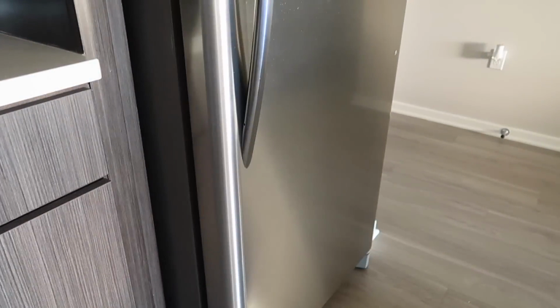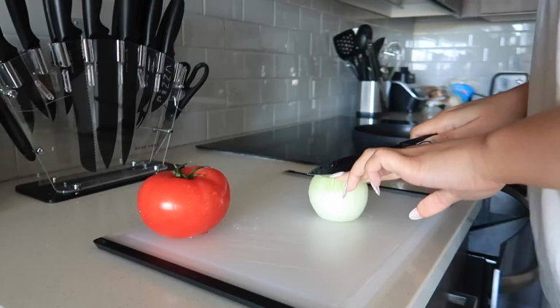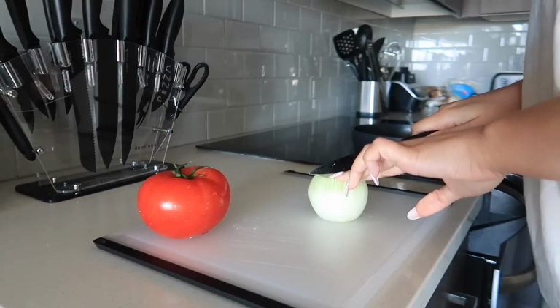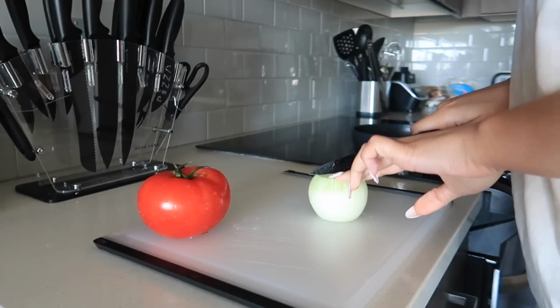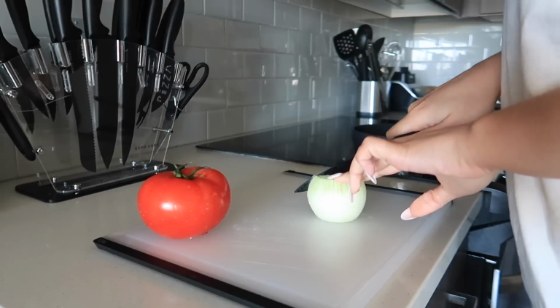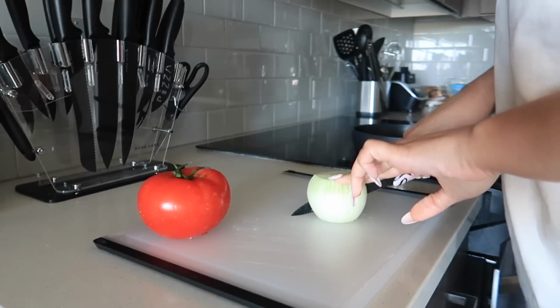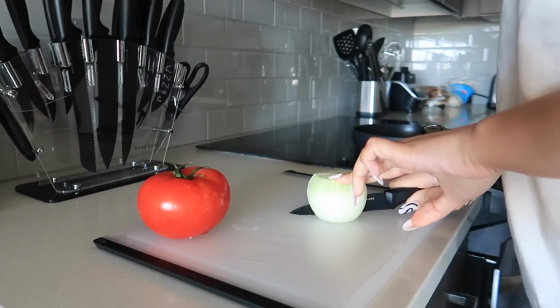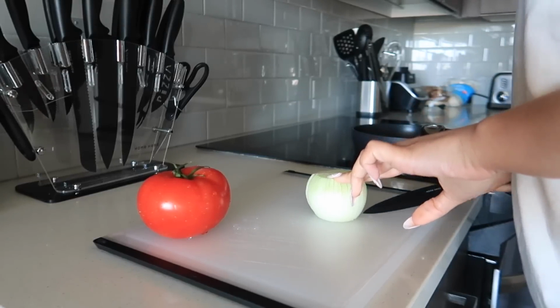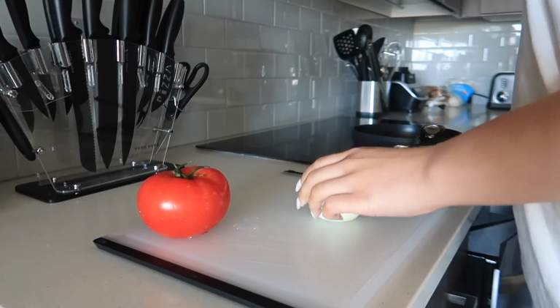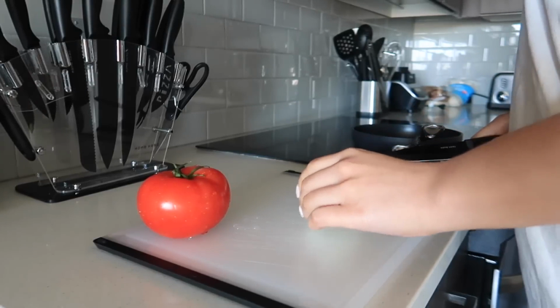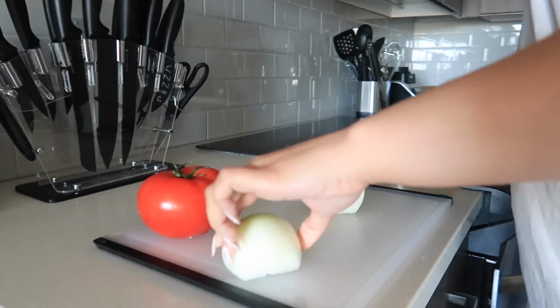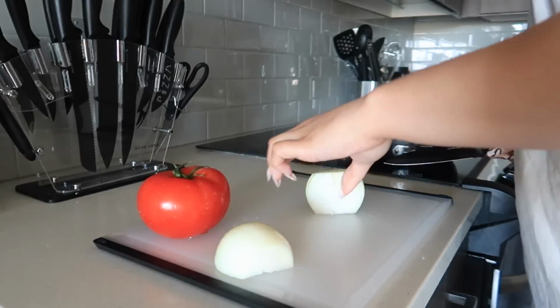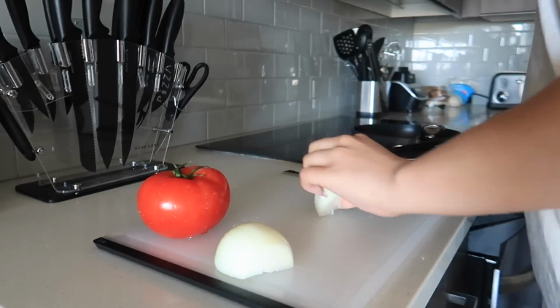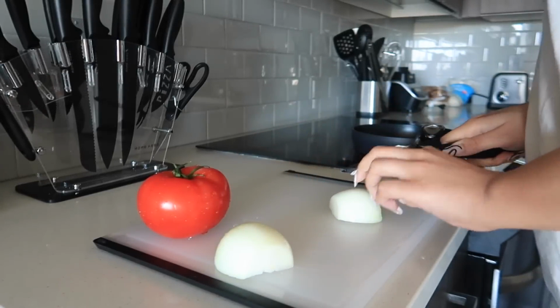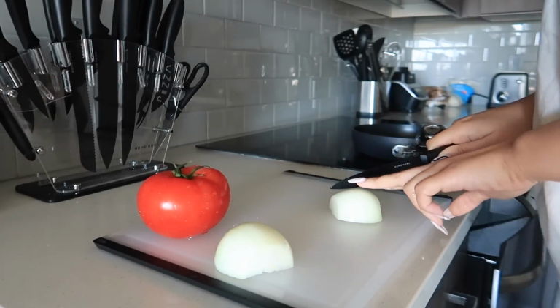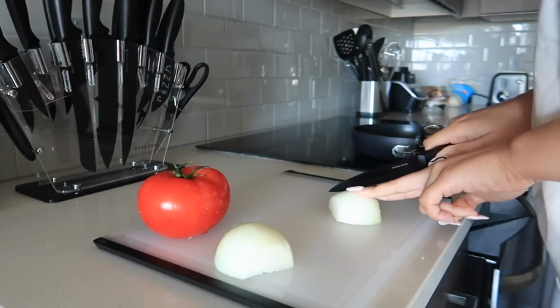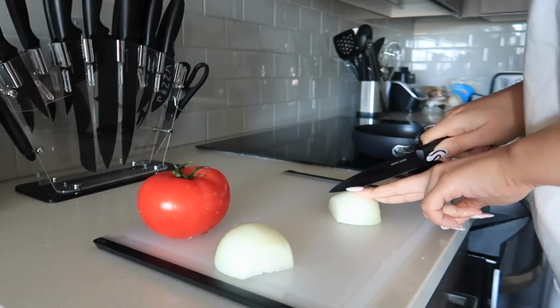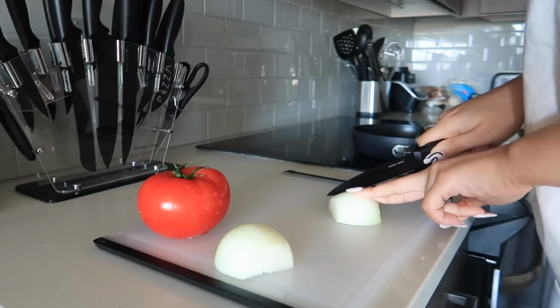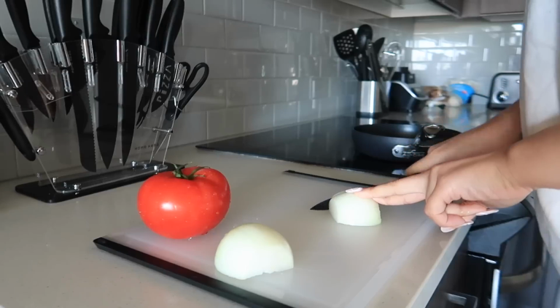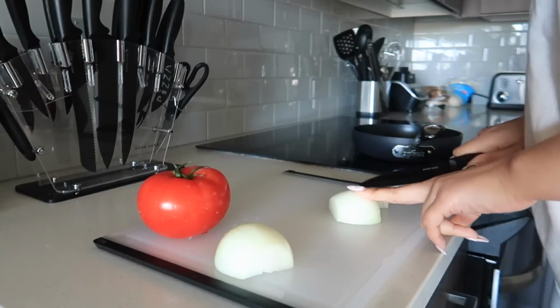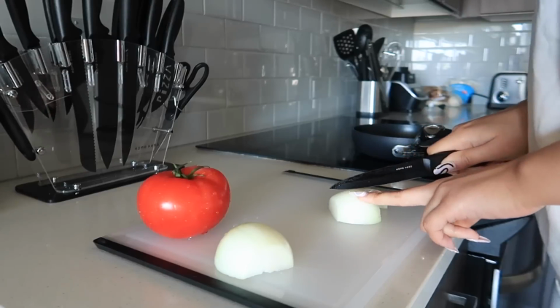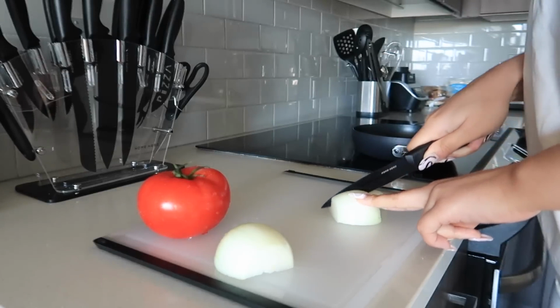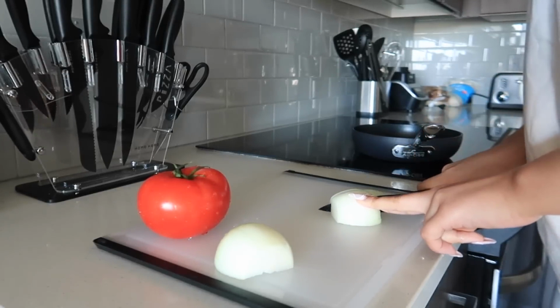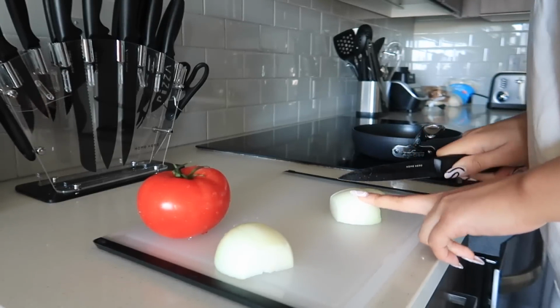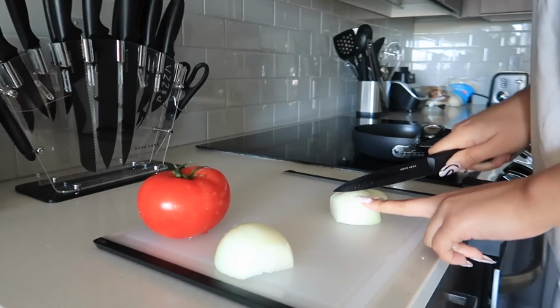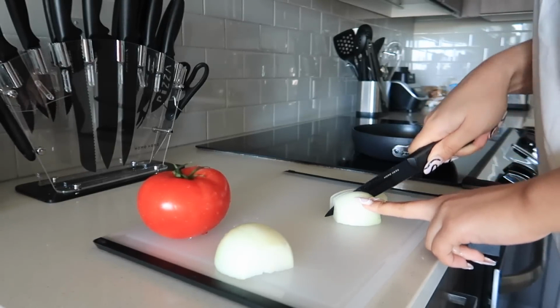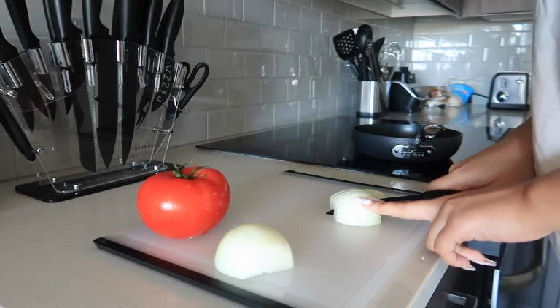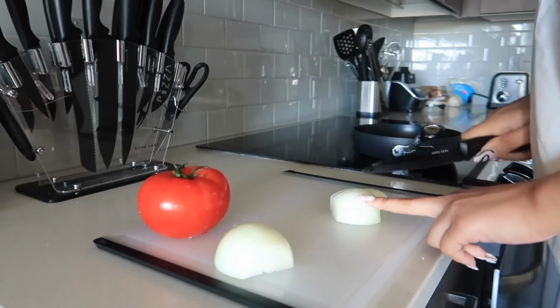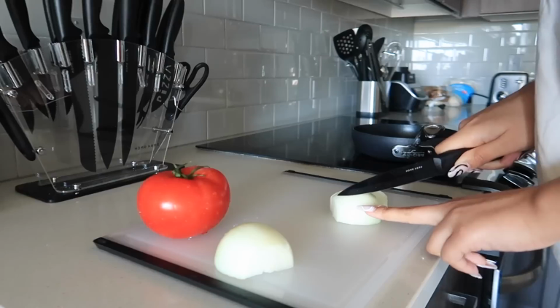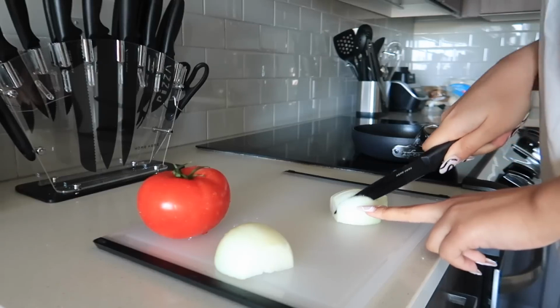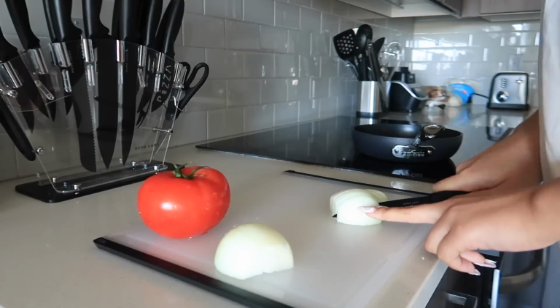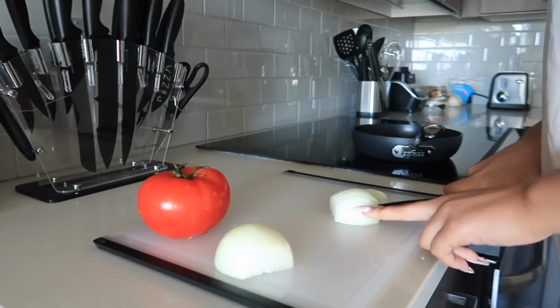I'm cutting up some onions to put into my eggs, and also some tomatoes and spinach. I just really love vegetables with pretty much every meal — I like to just throw in a lot of vegetables.